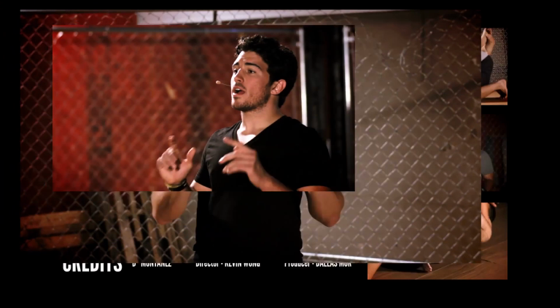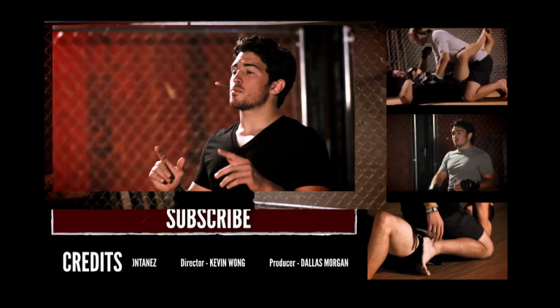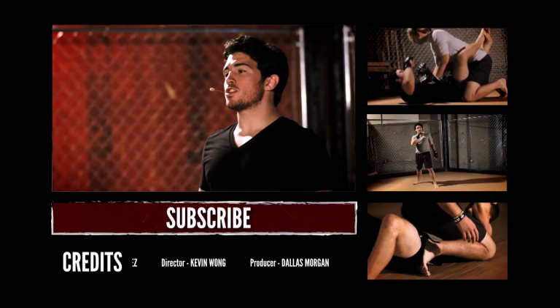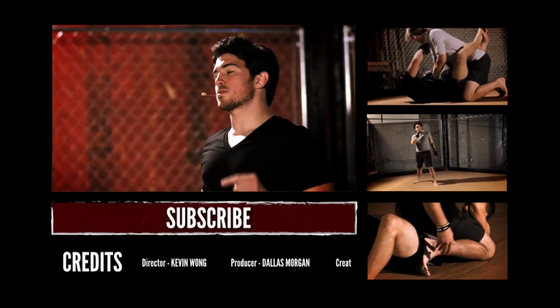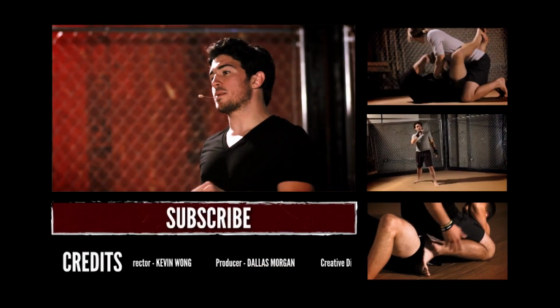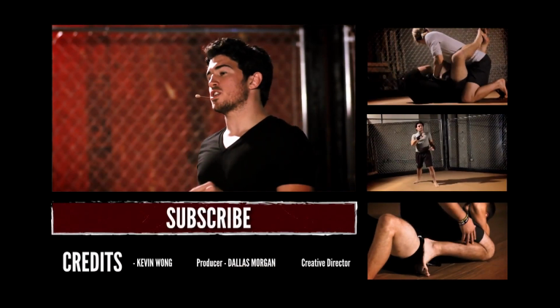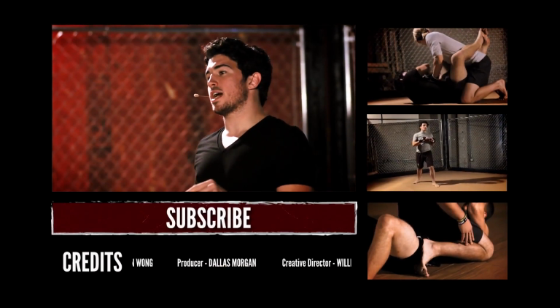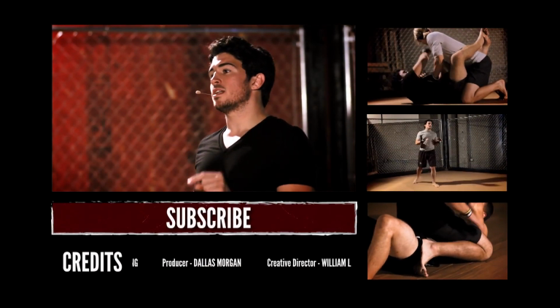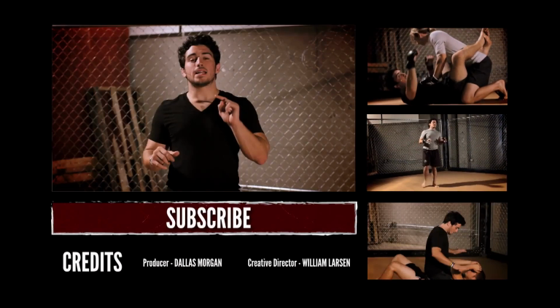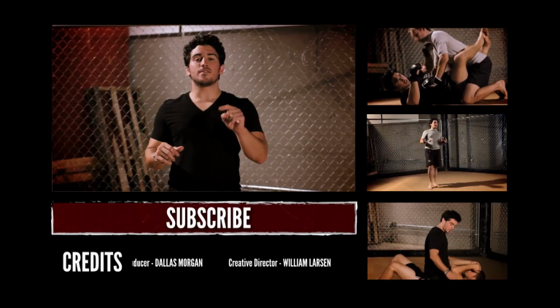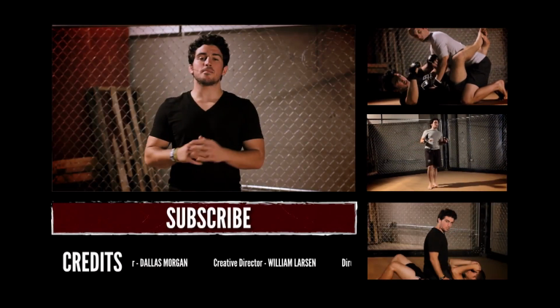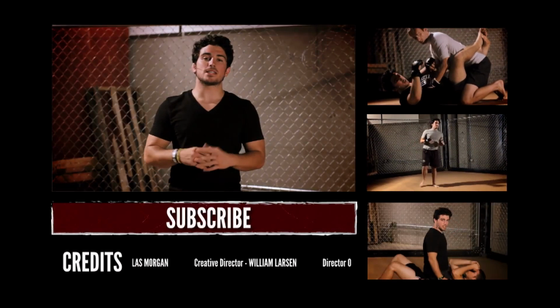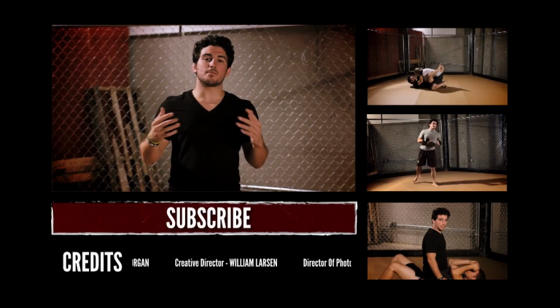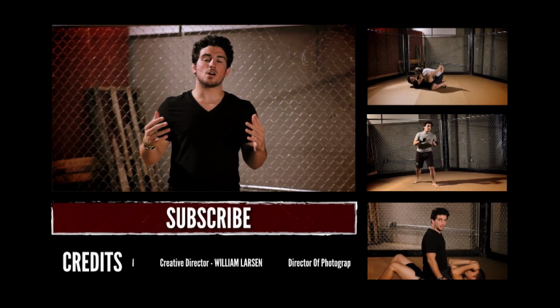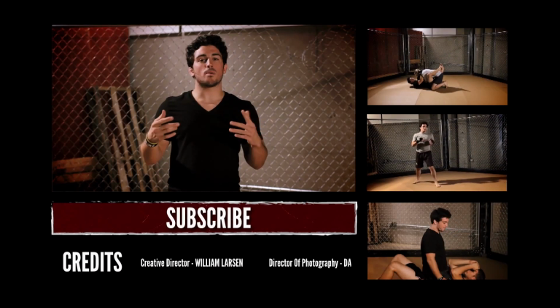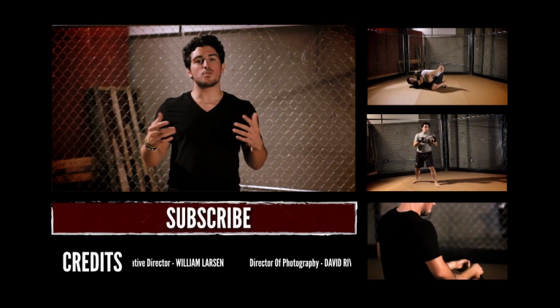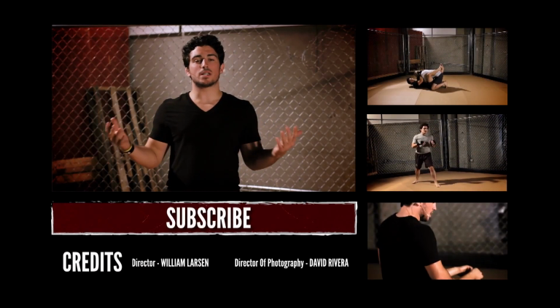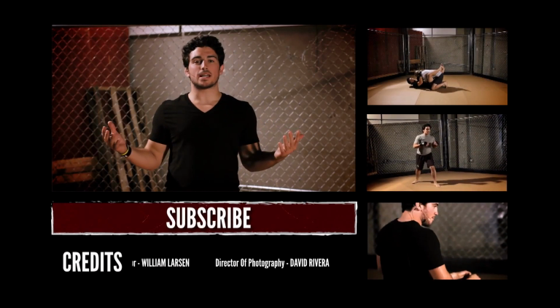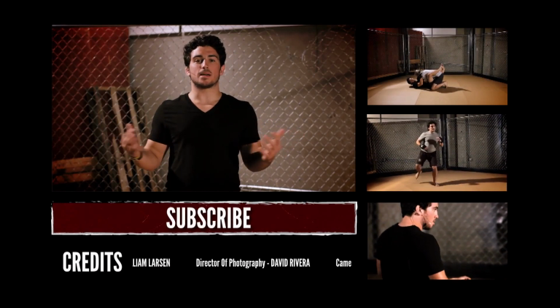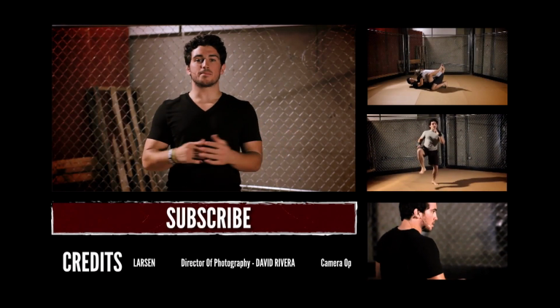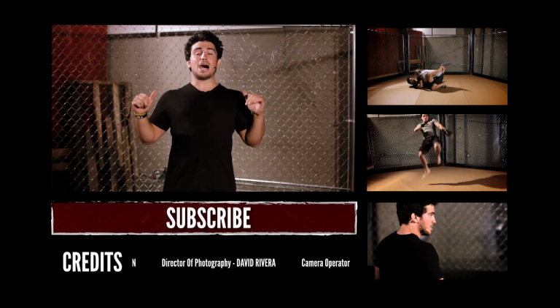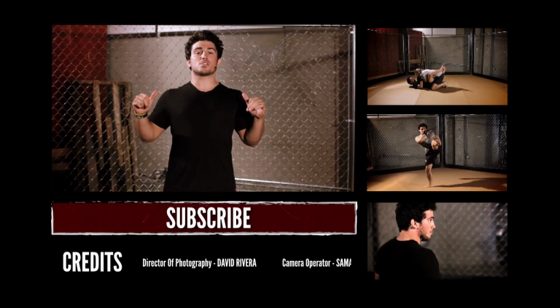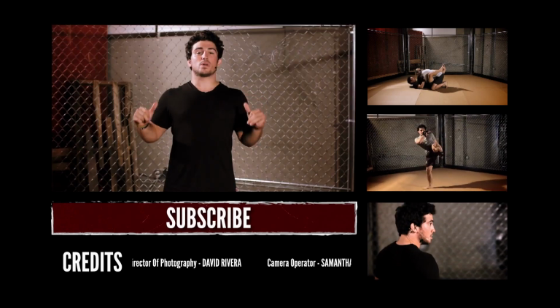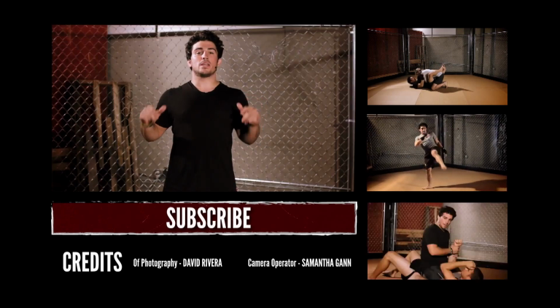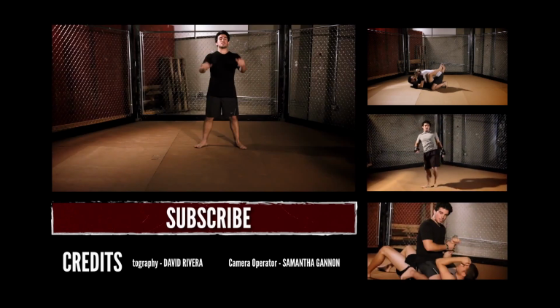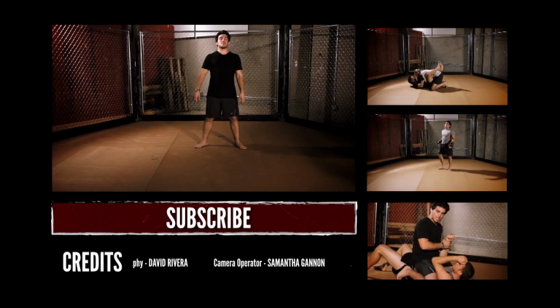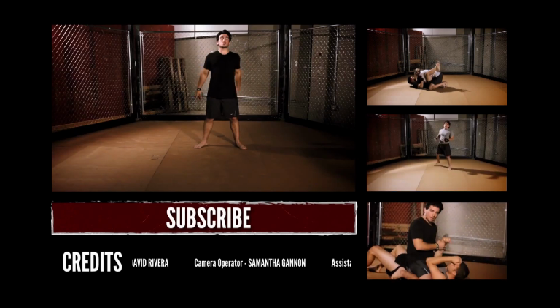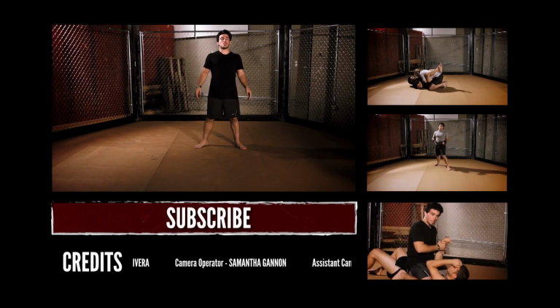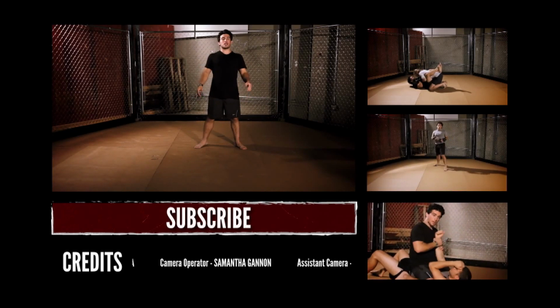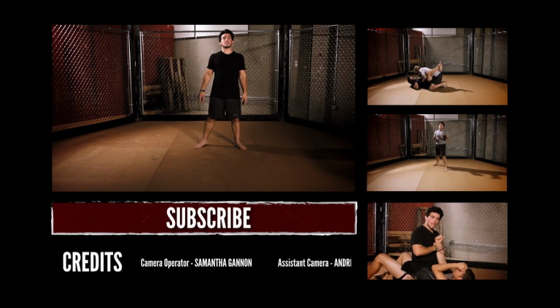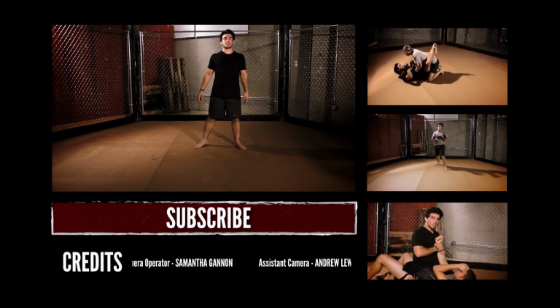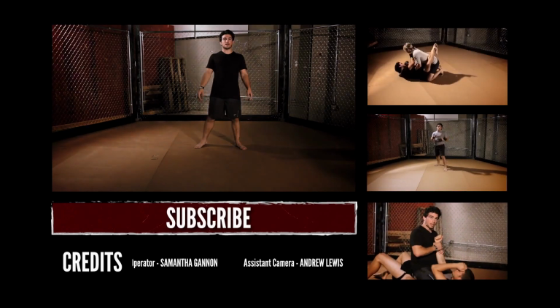Alright. Make sure you subscribe to our channel and leave me a message letting me know what move you want to see next time. I'm the Squid, this is MMA Surge, and I'll see you next time.